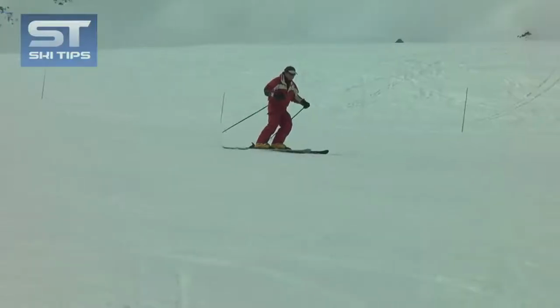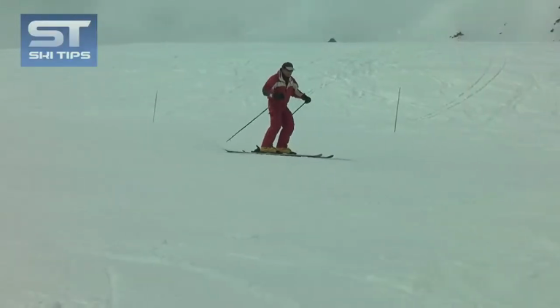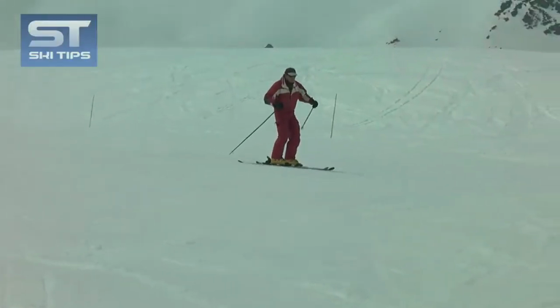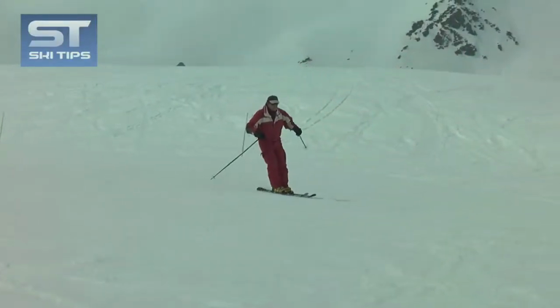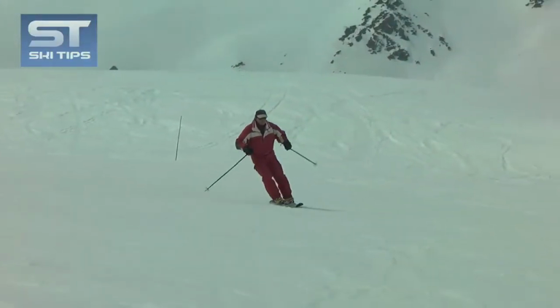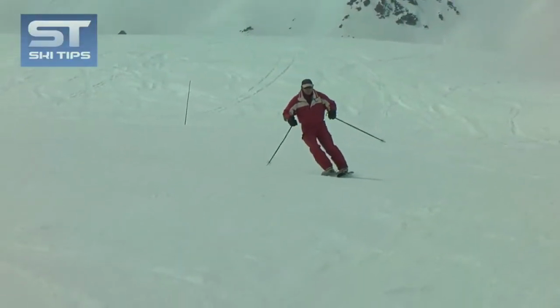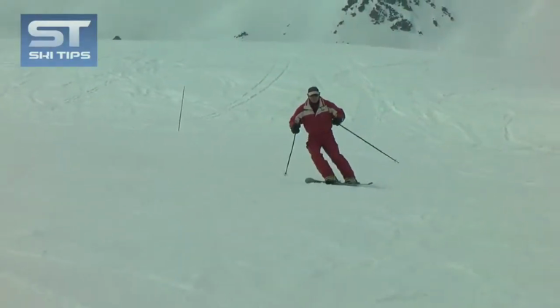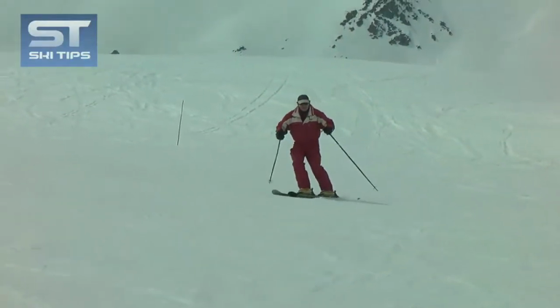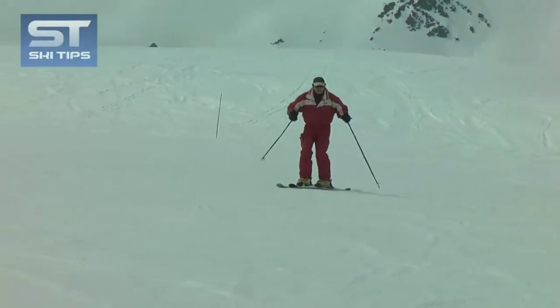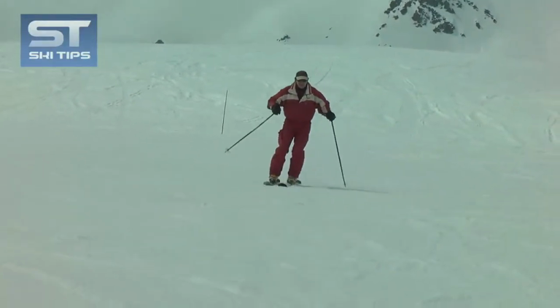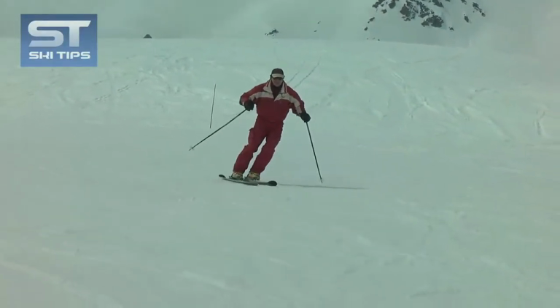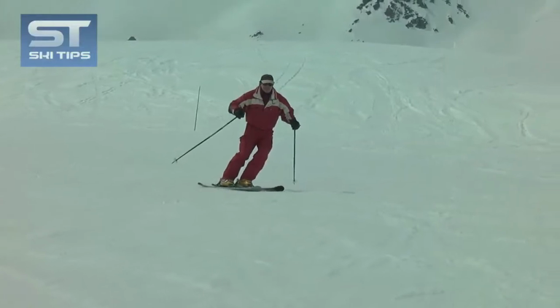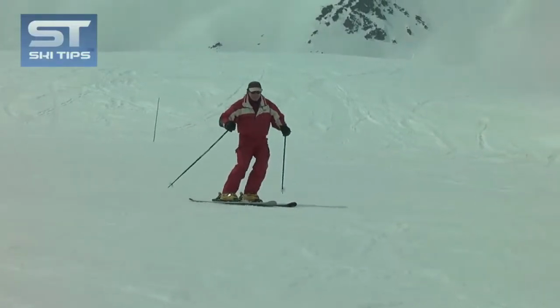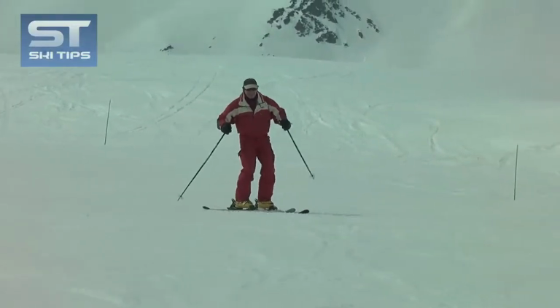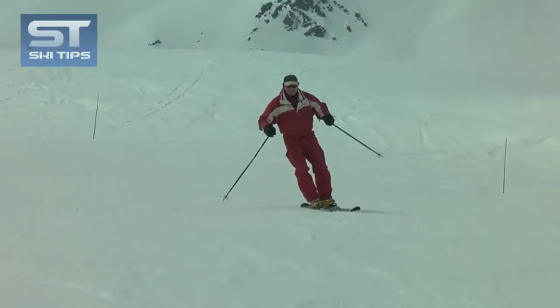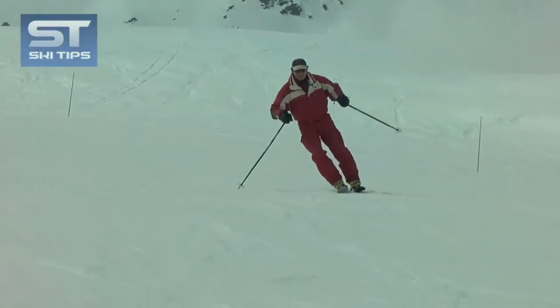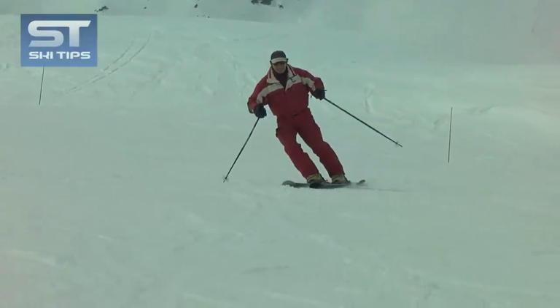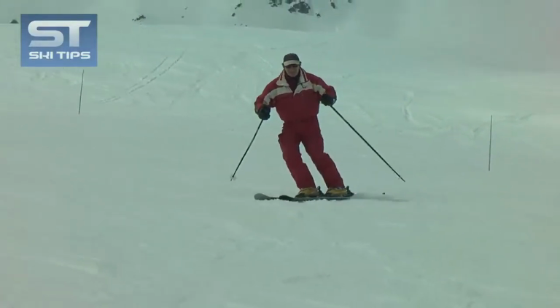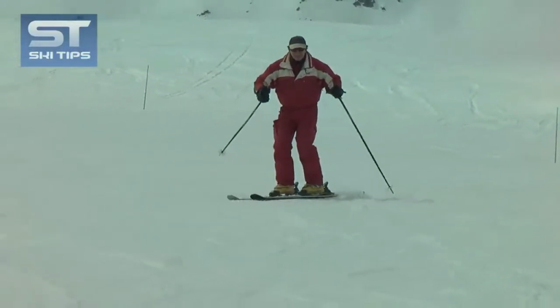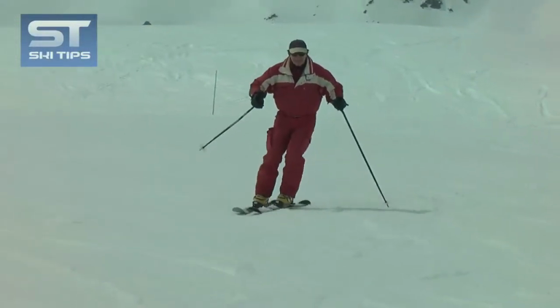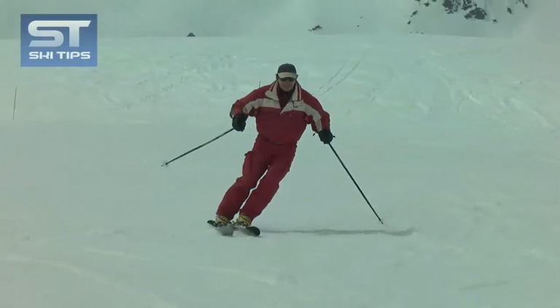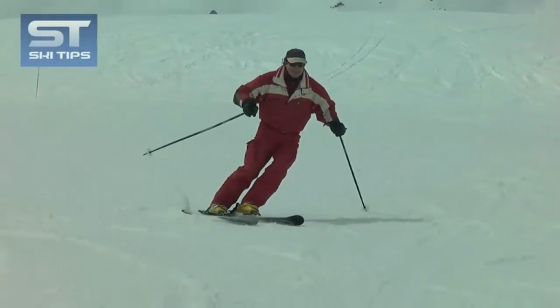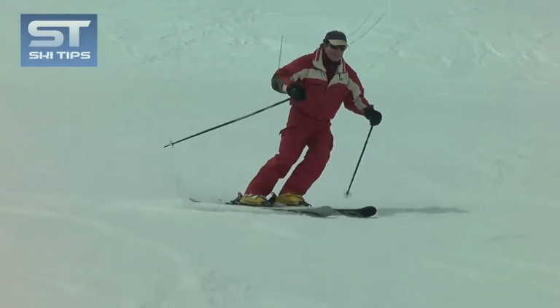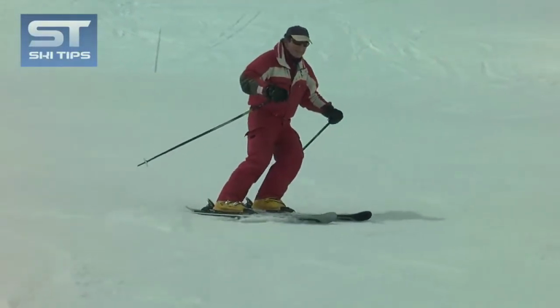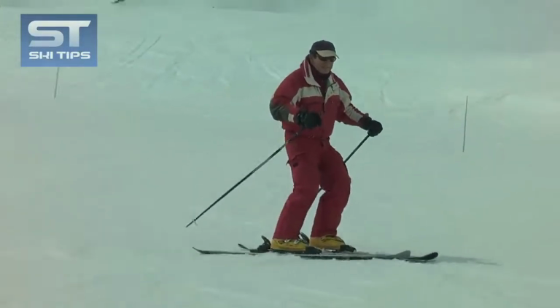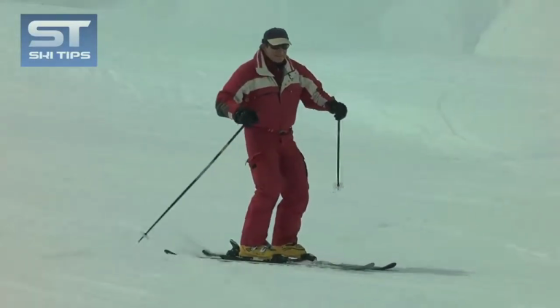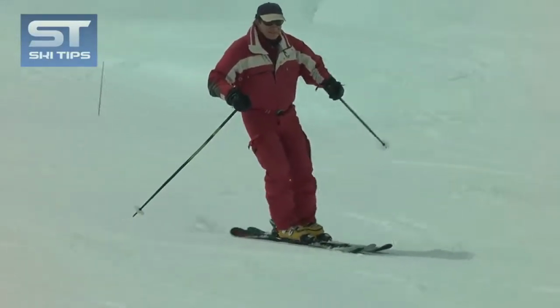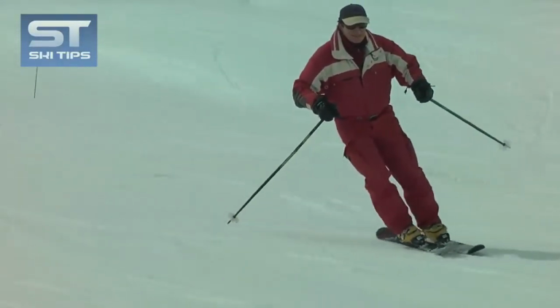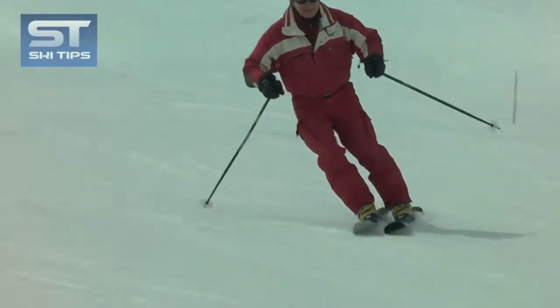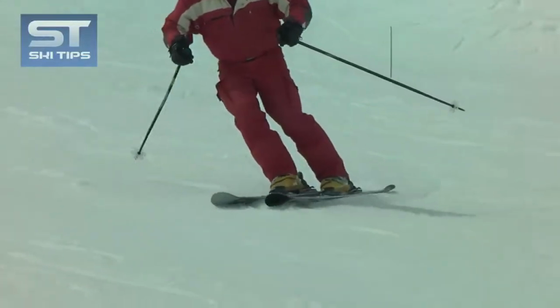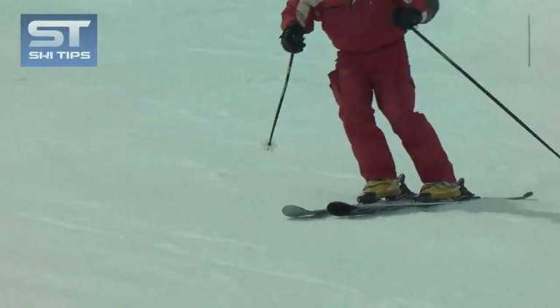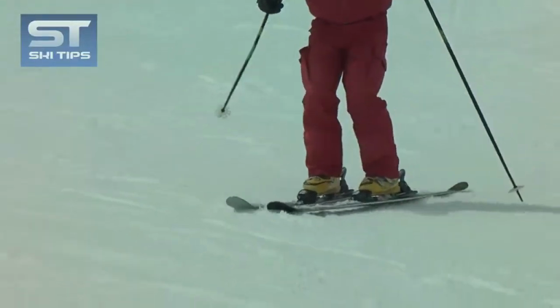To improve your skiing capabilities, you will need to learn to be in total control of your skis, so that they go where you want them to, rather than vice versa.